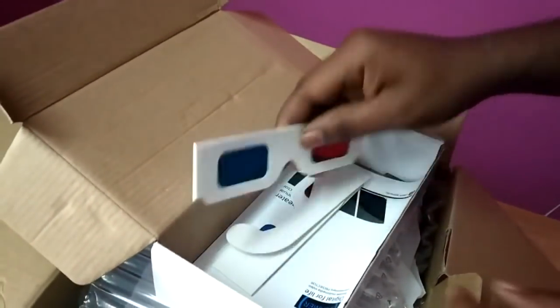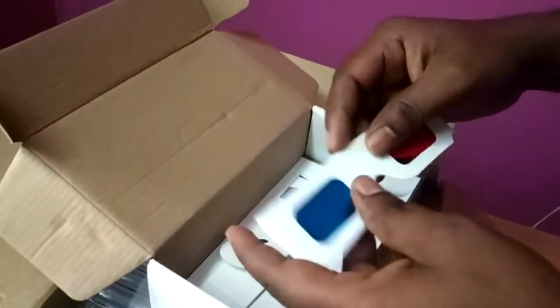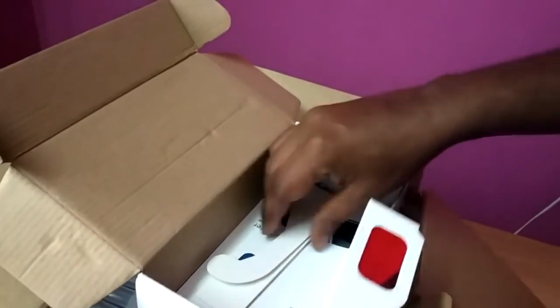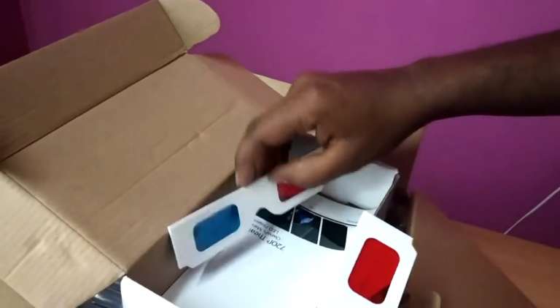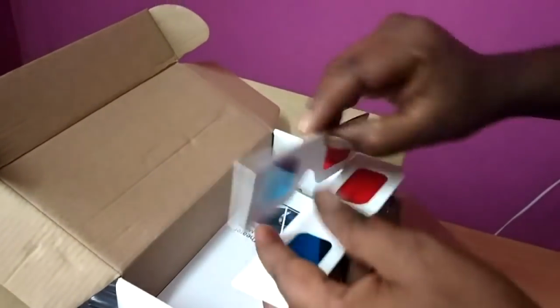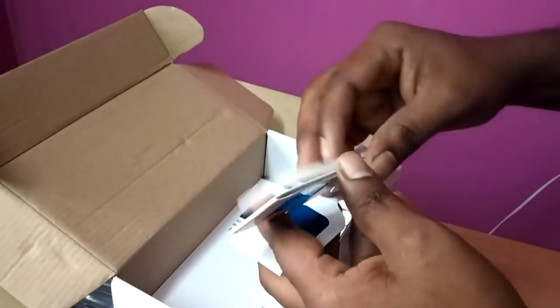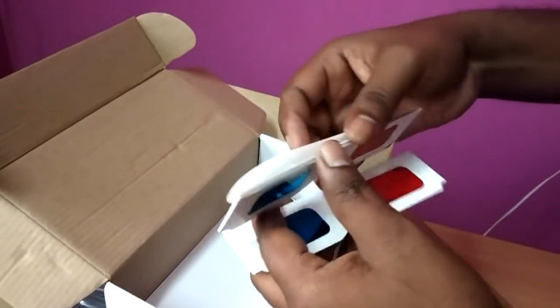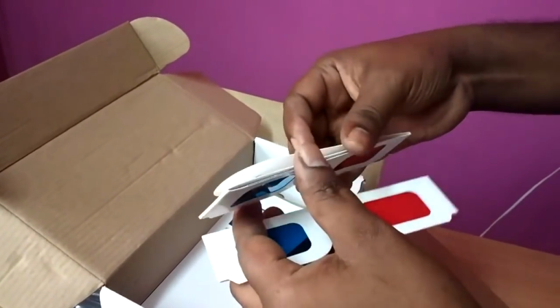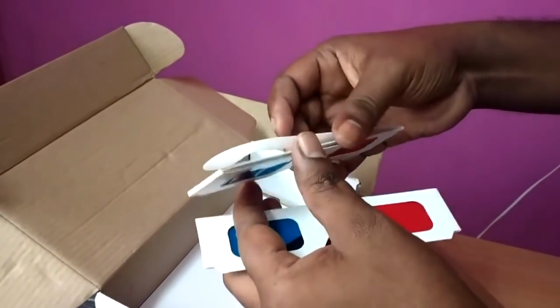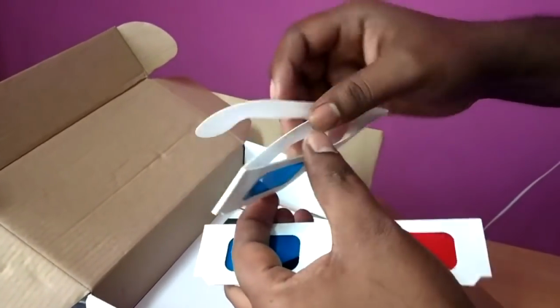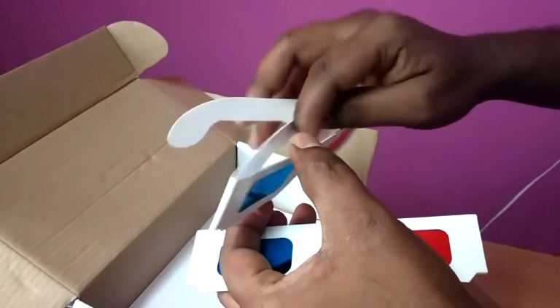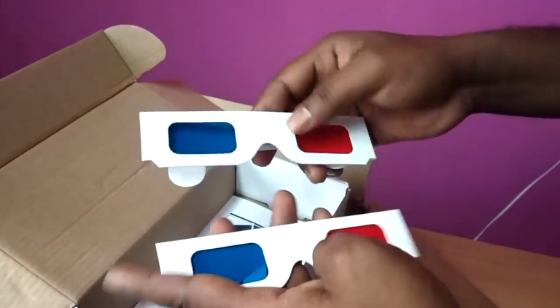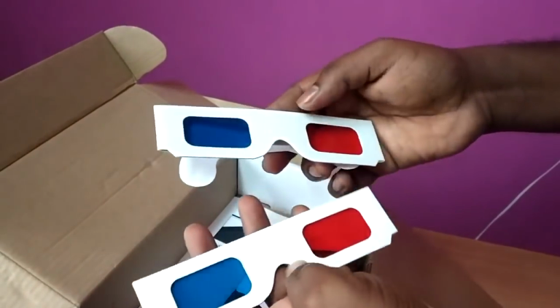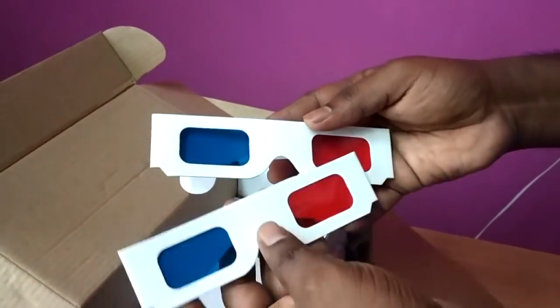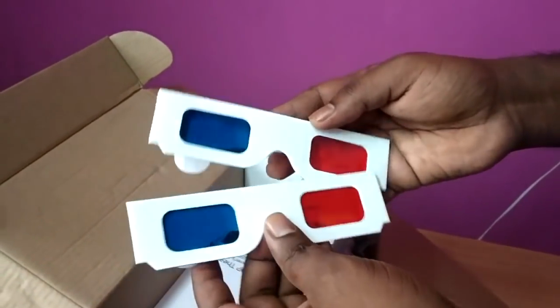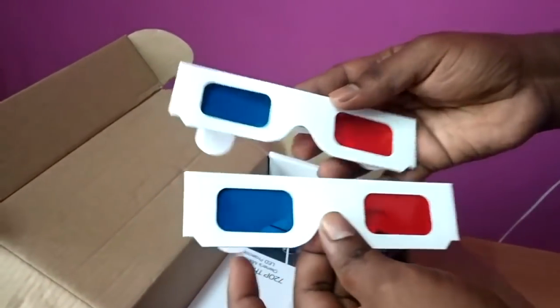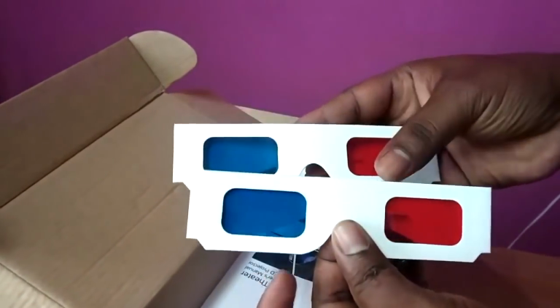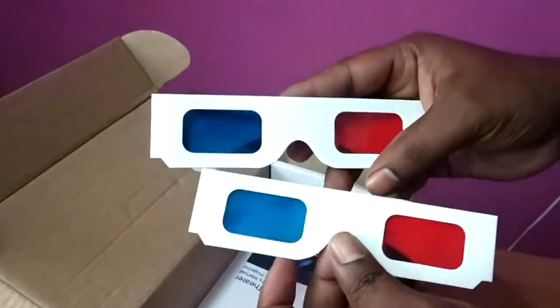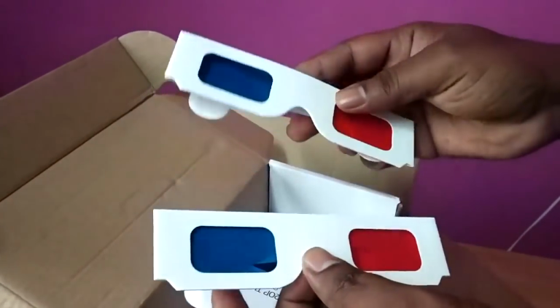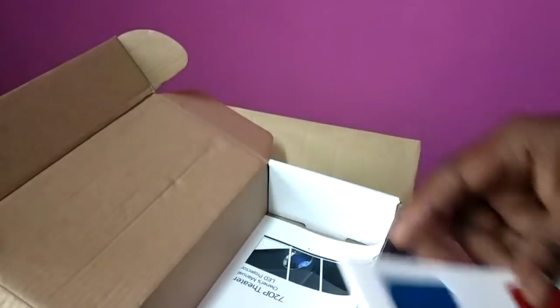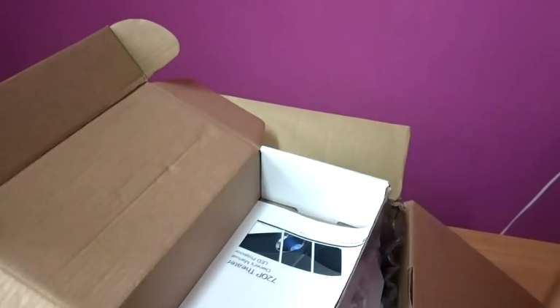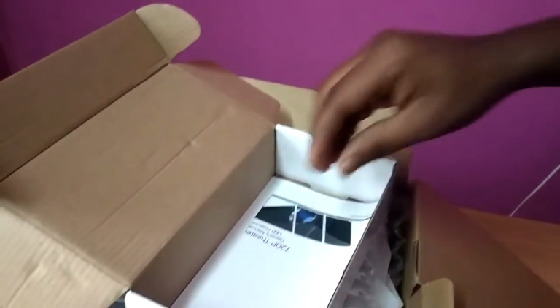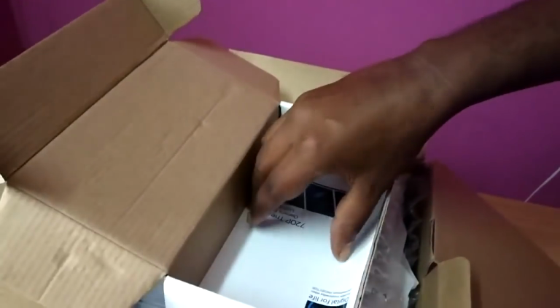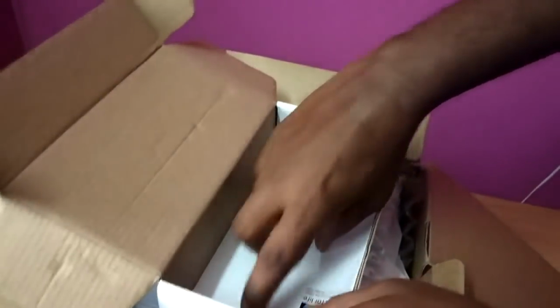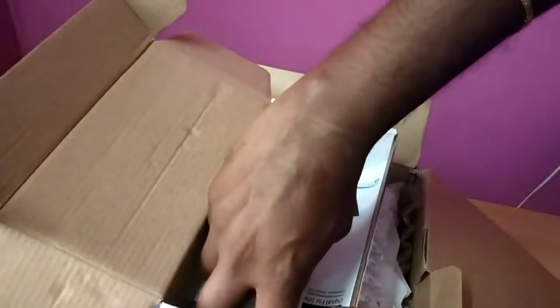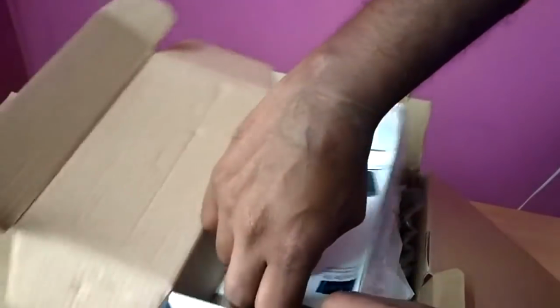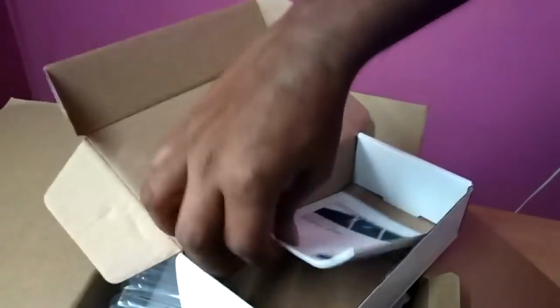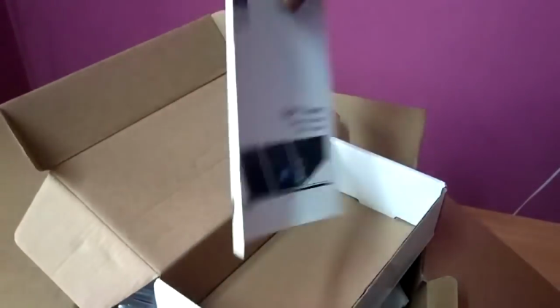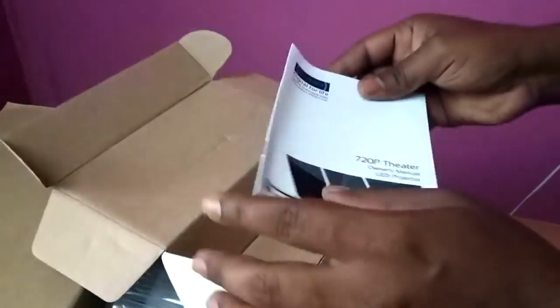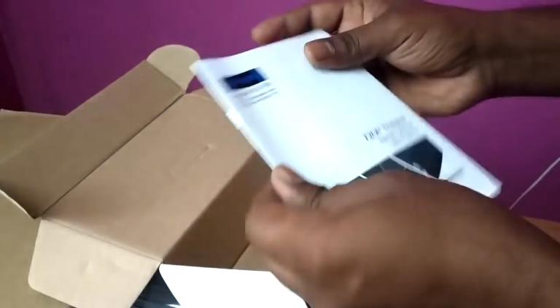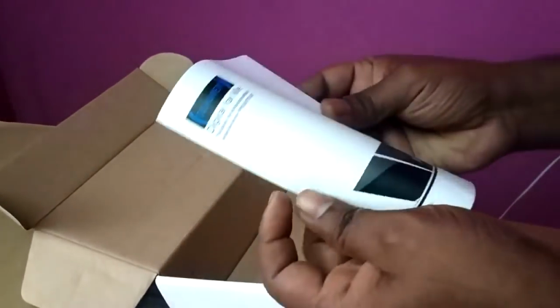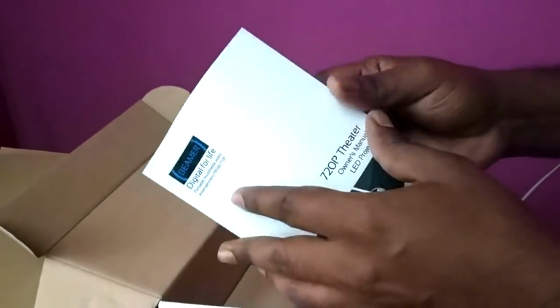Here we have a 3D glass. This is a paper. Here we have a user manual.